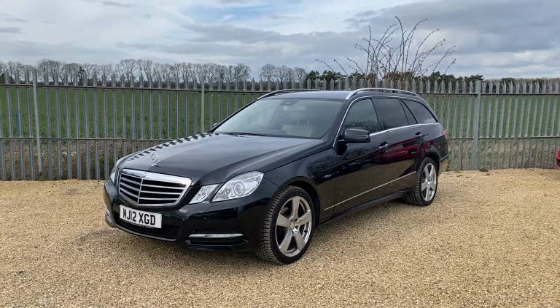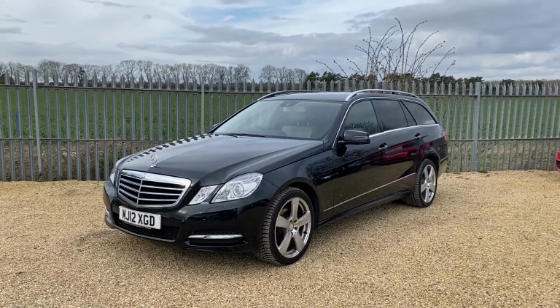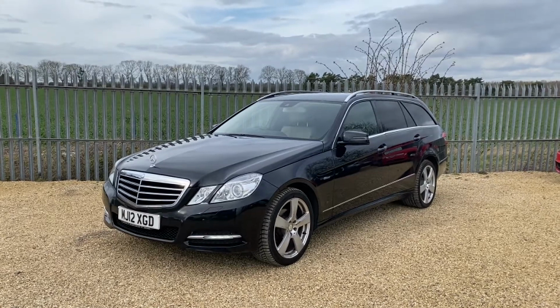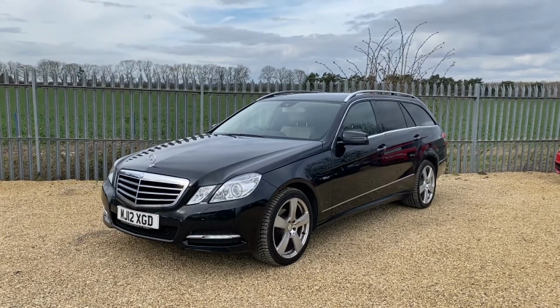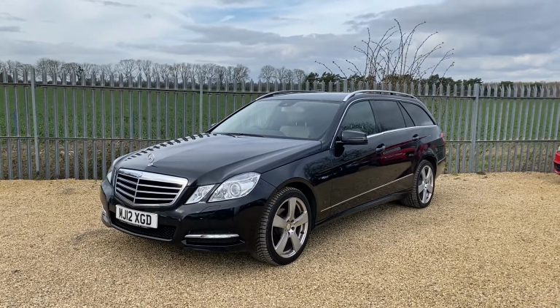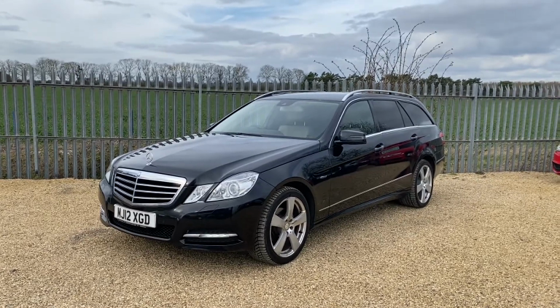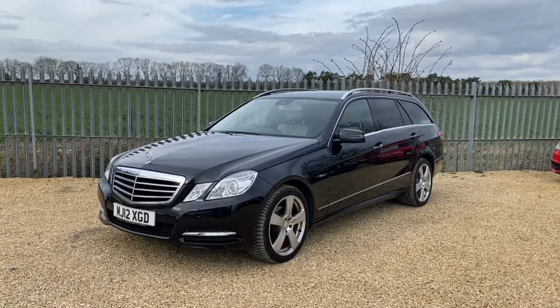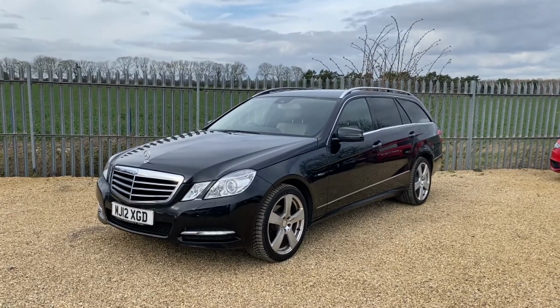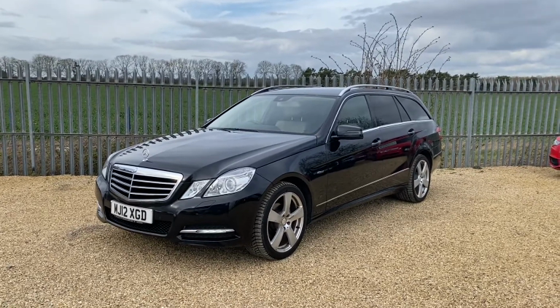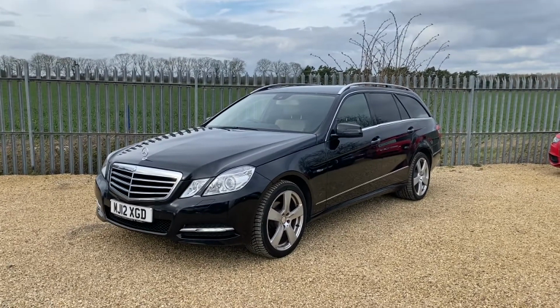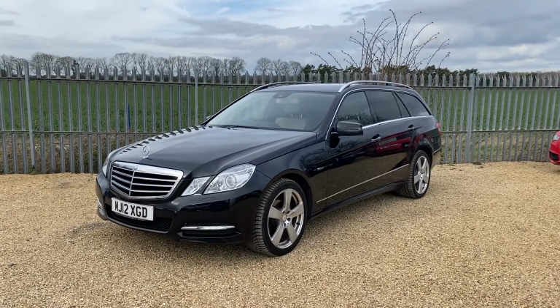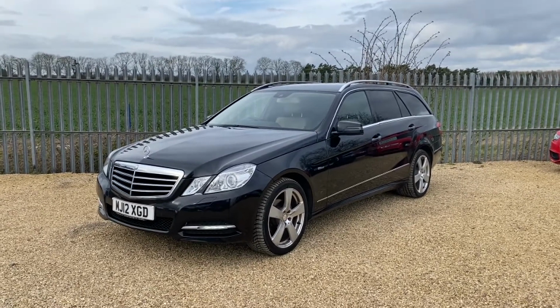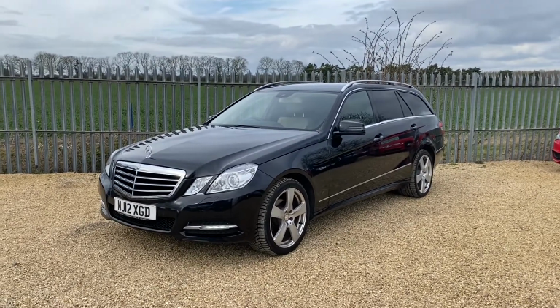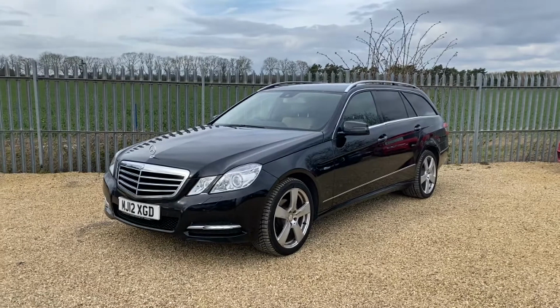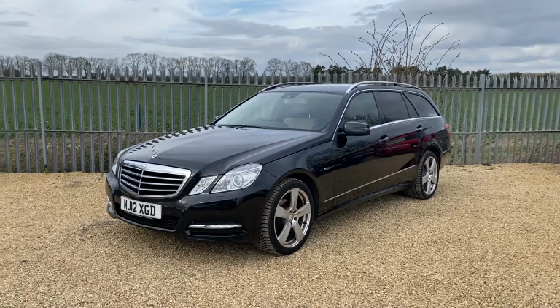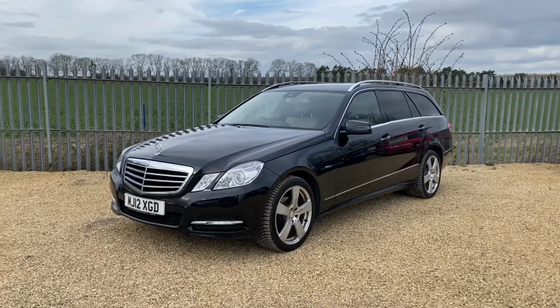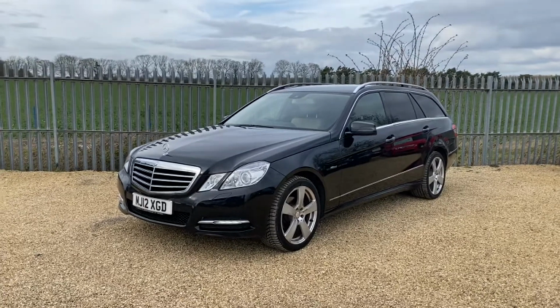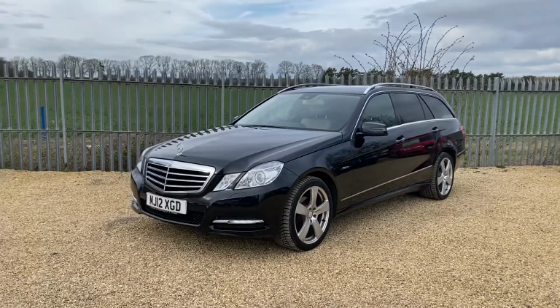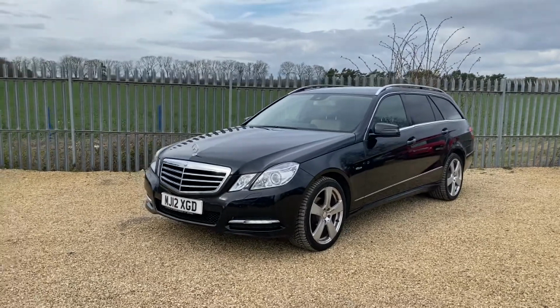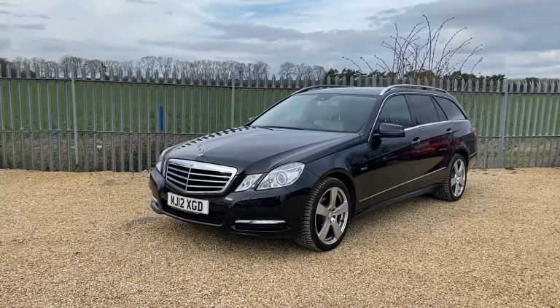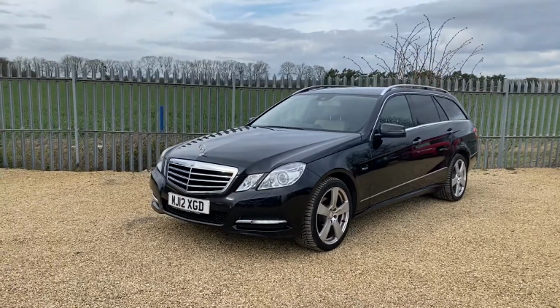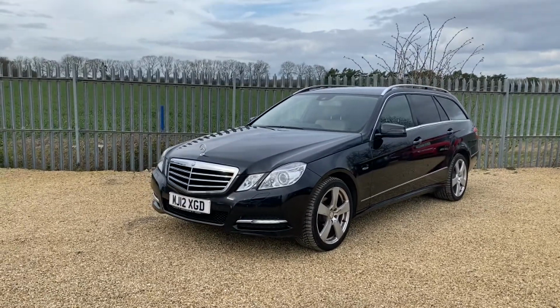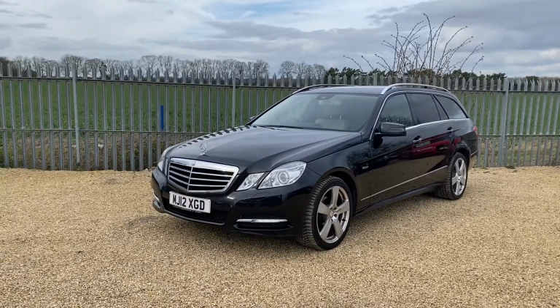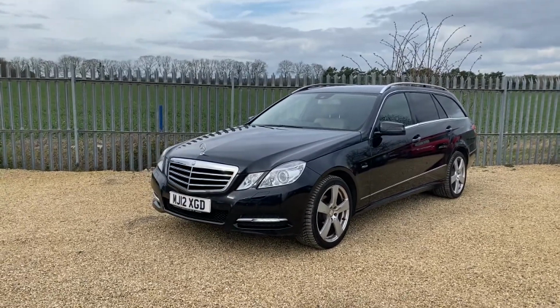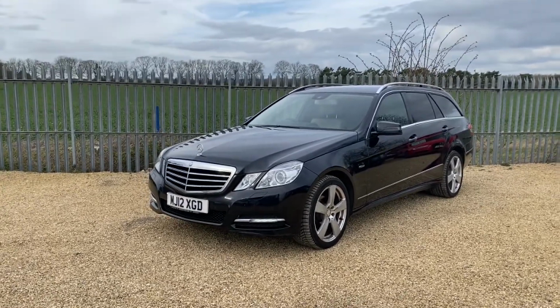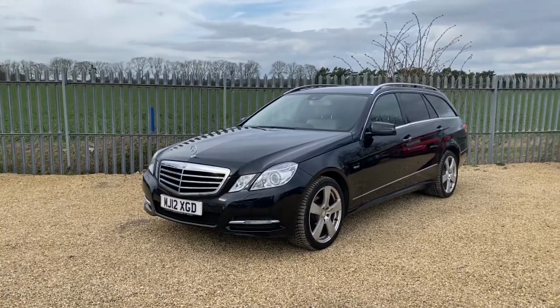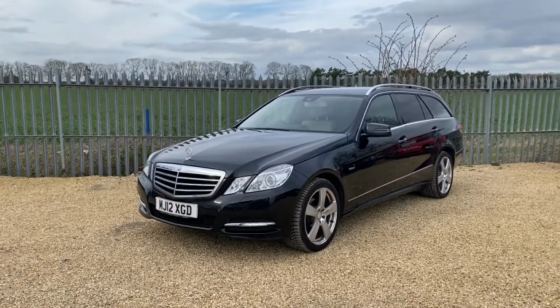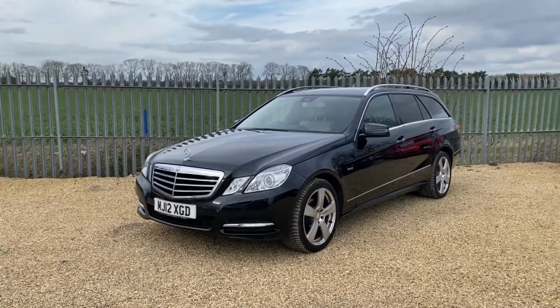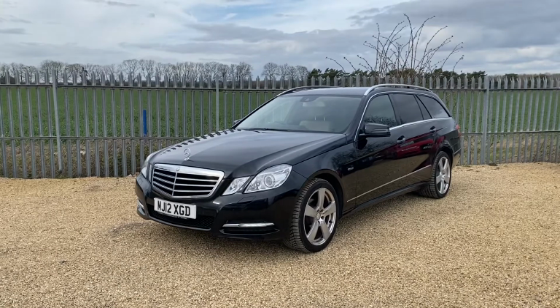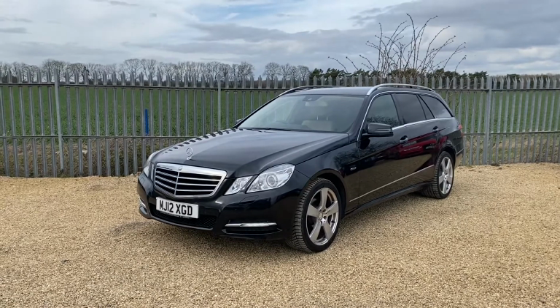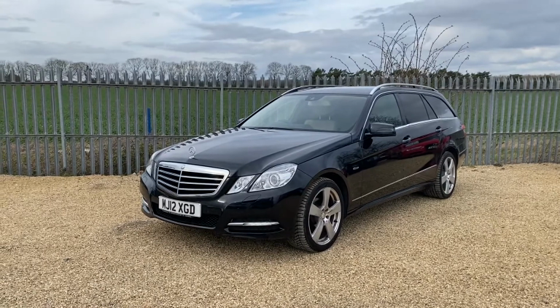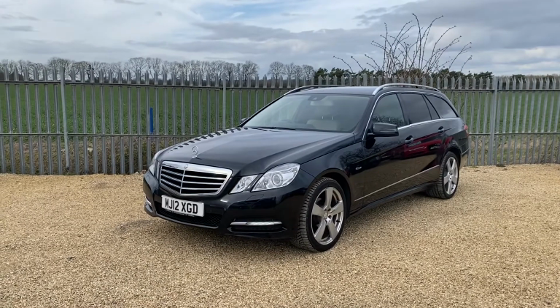Hello and welcome to CarFirm. Today we have our 2012 Mercedes E220. This car has a 2.2 litre CDI engine which is Blue Efficiency. As you can see it's an estate model with an automatic gearbox.